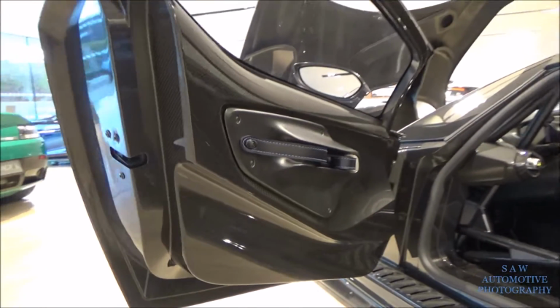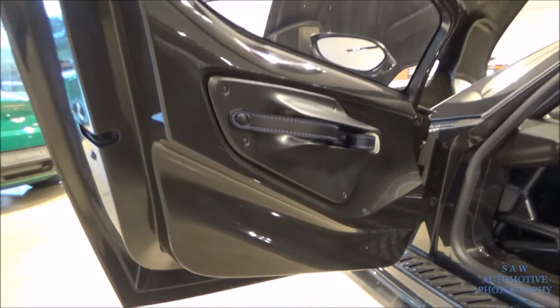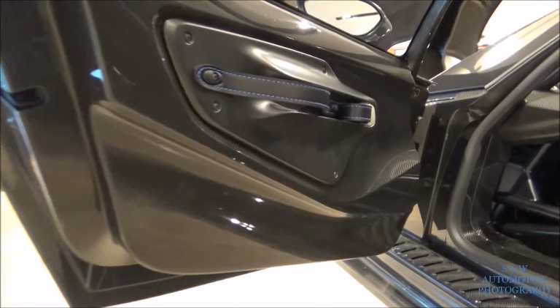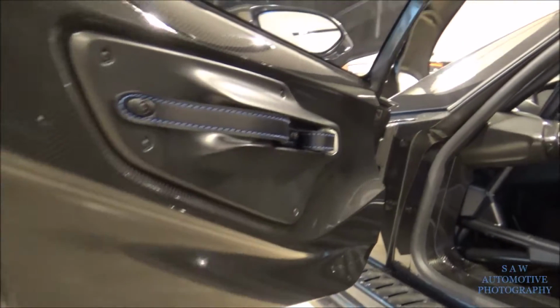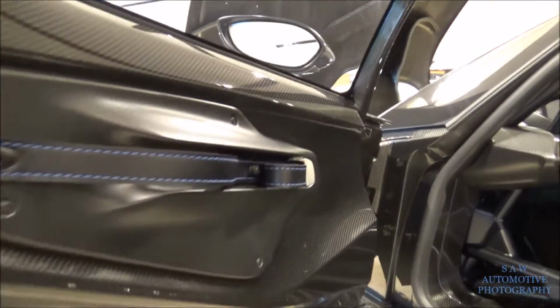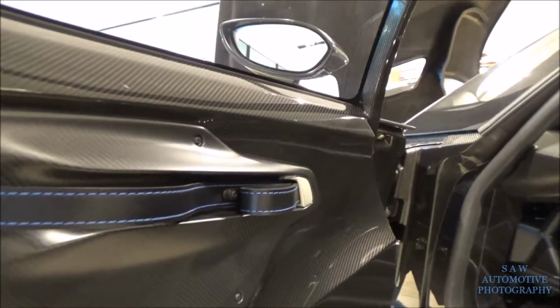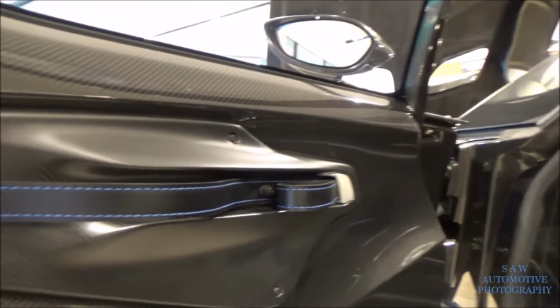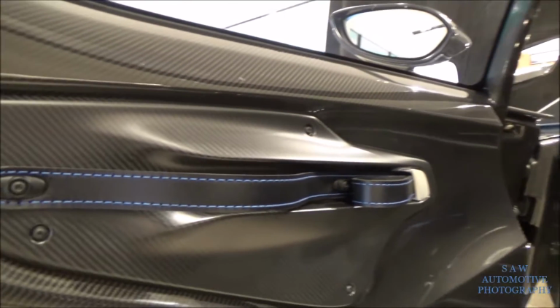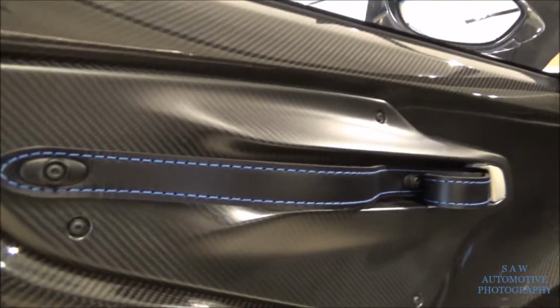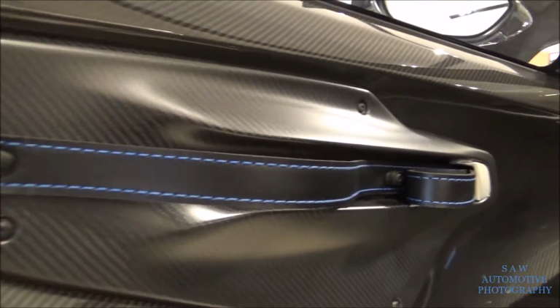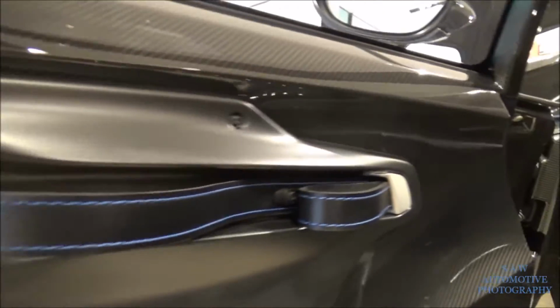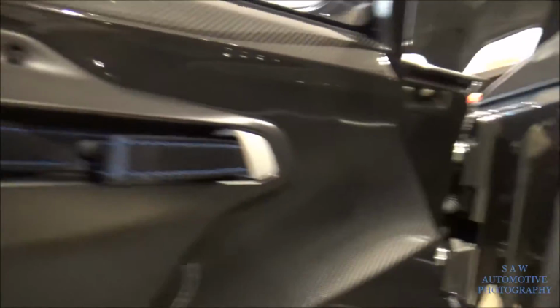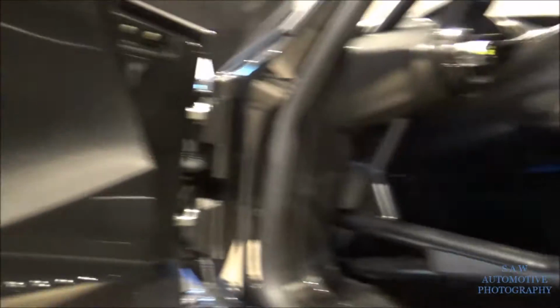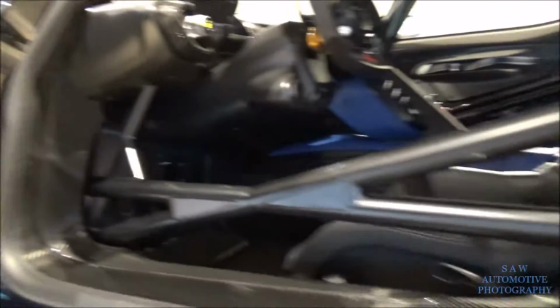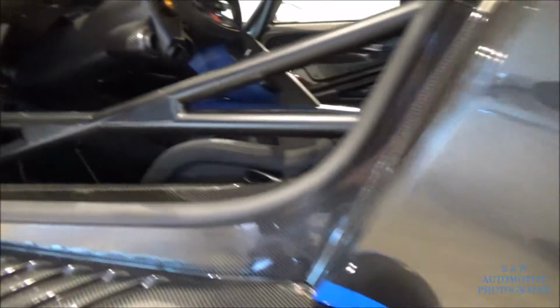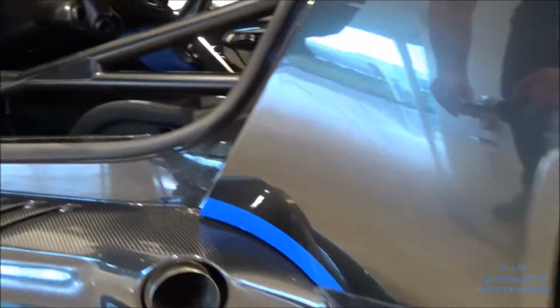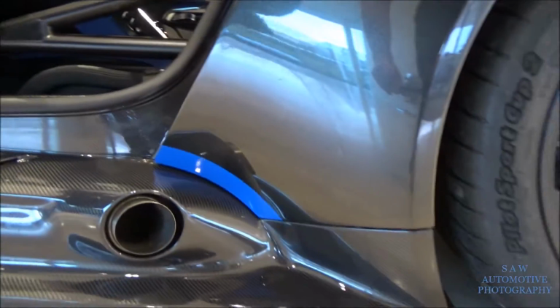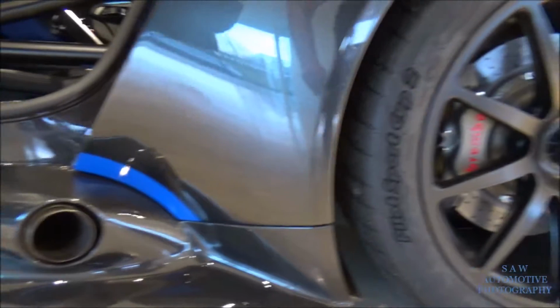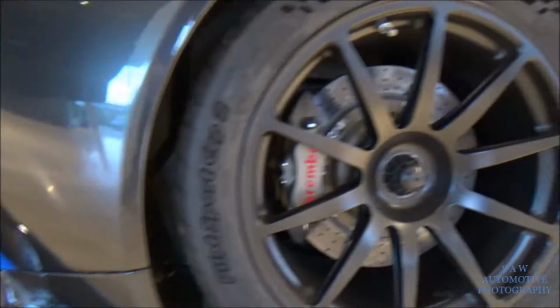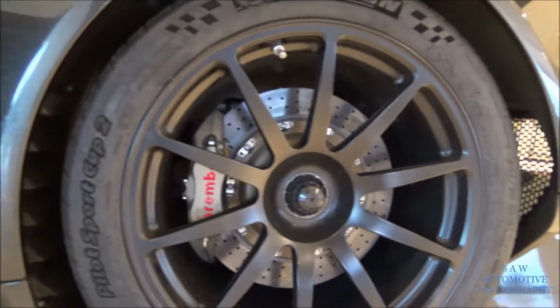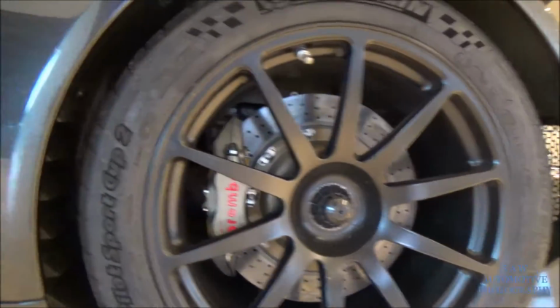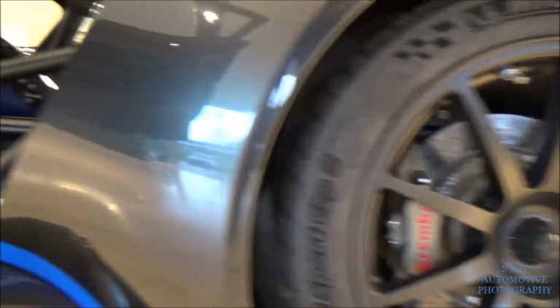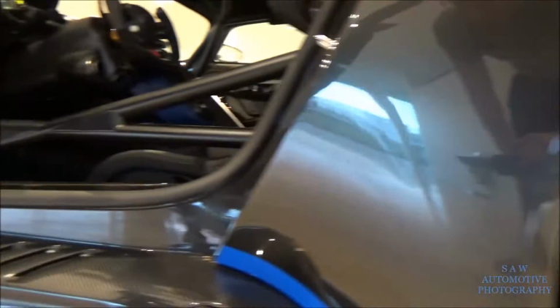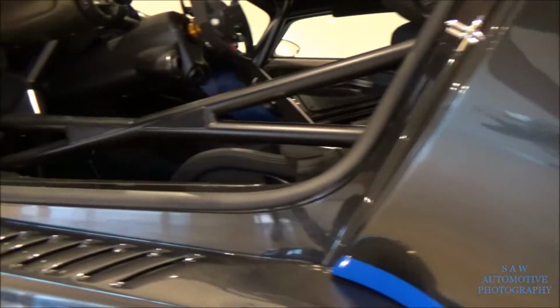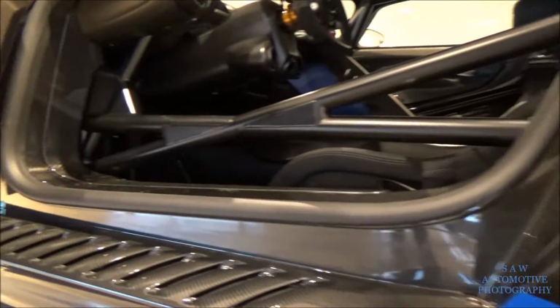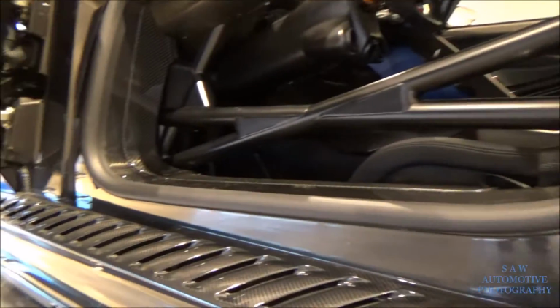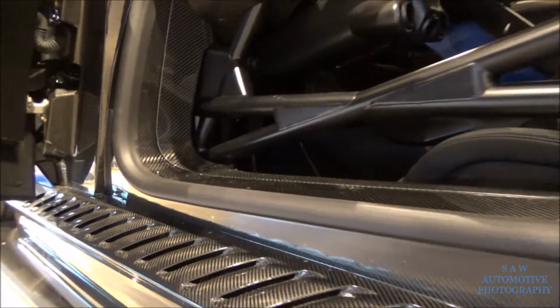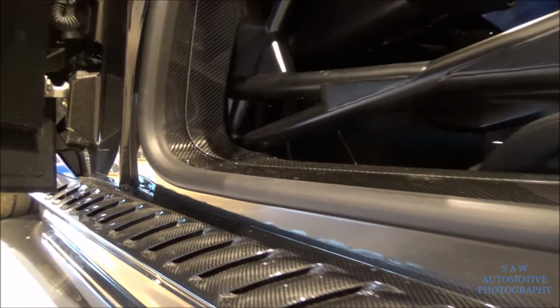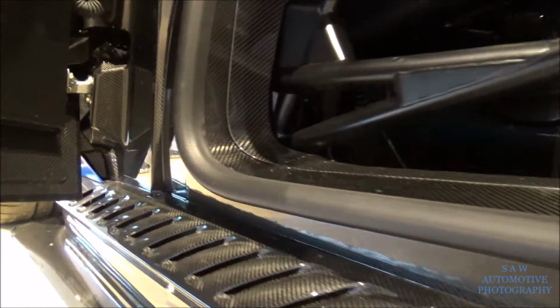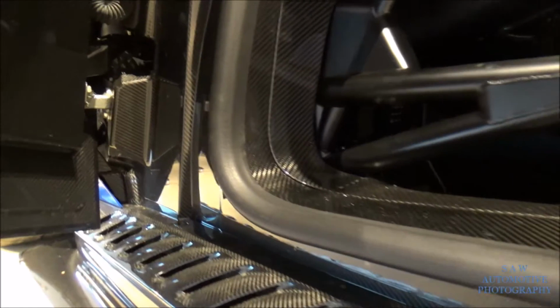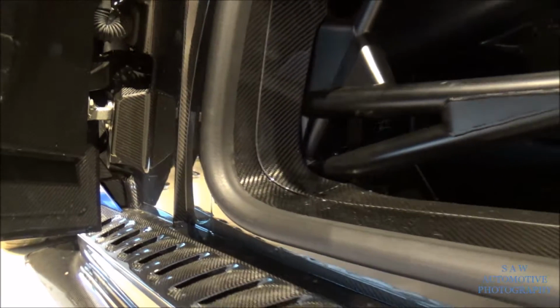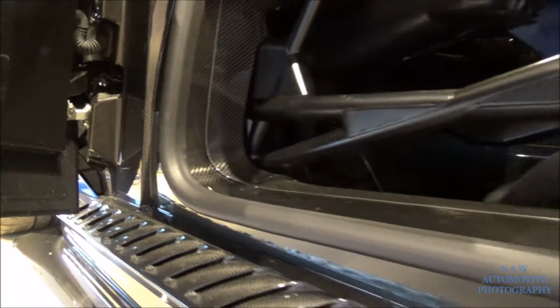There's so much carbon everywhere. There's more blue stitching here, lots of carbon, side exhausts, big brakes. And this looks like a fish gill, if you see what I mean.